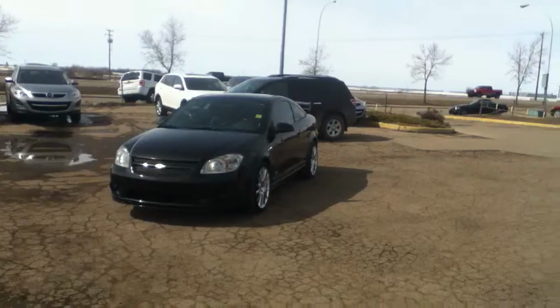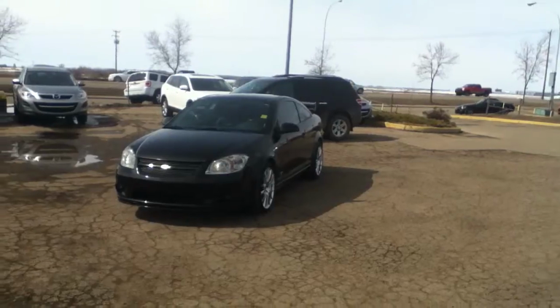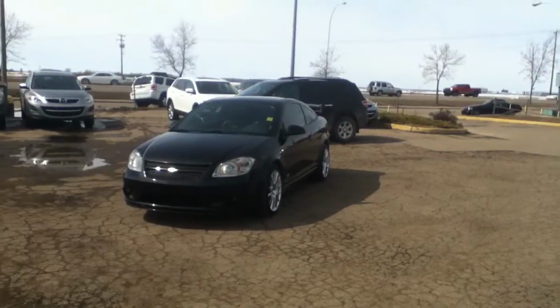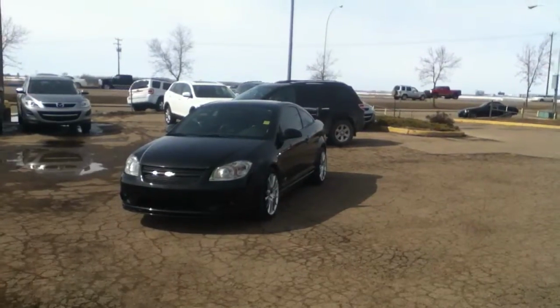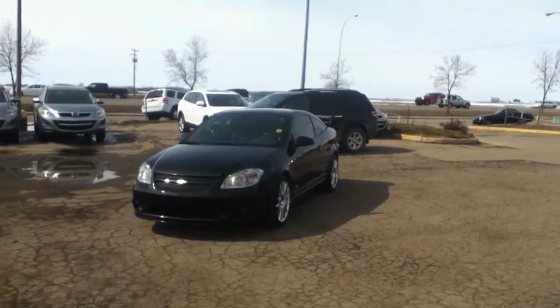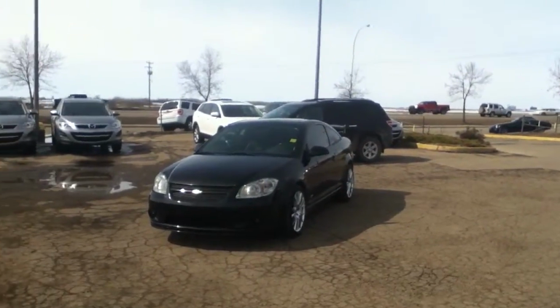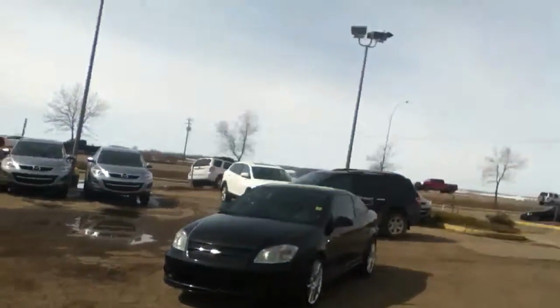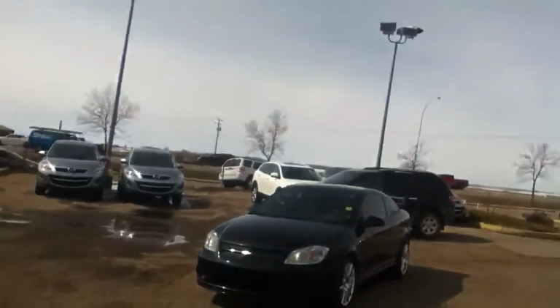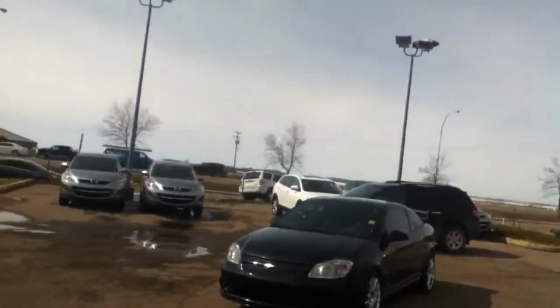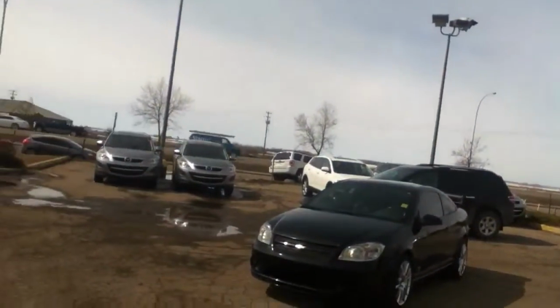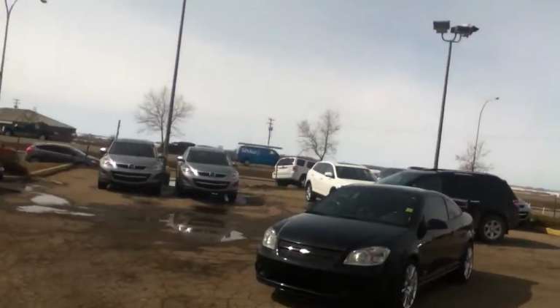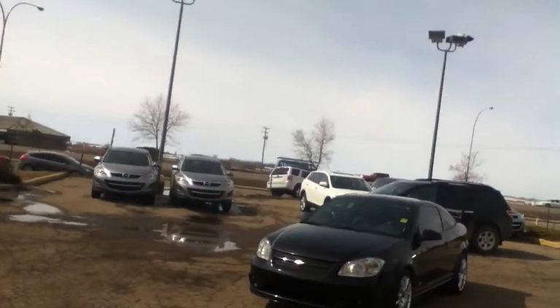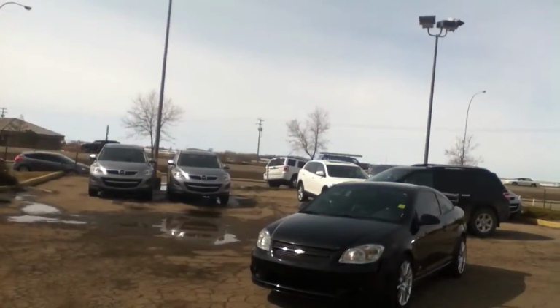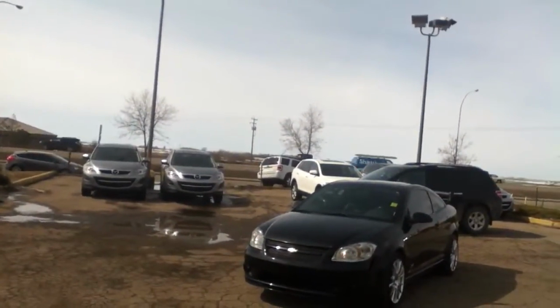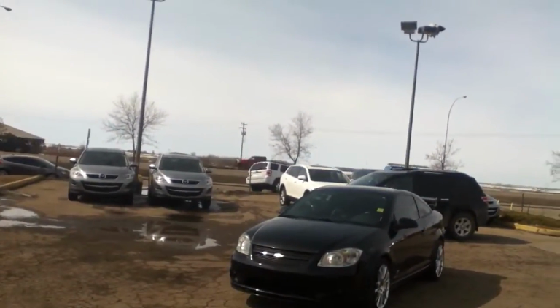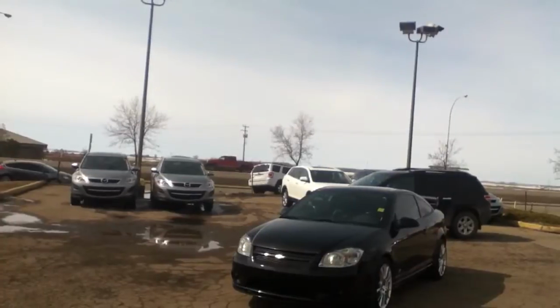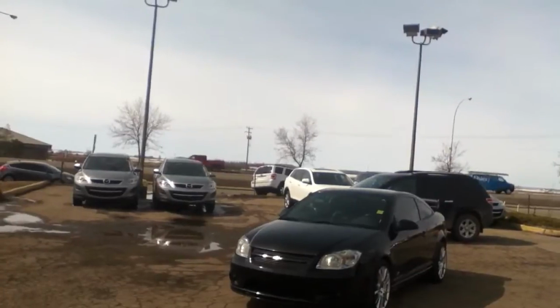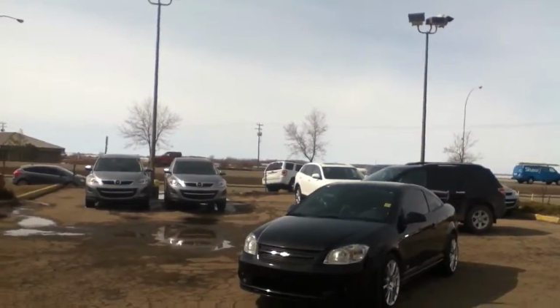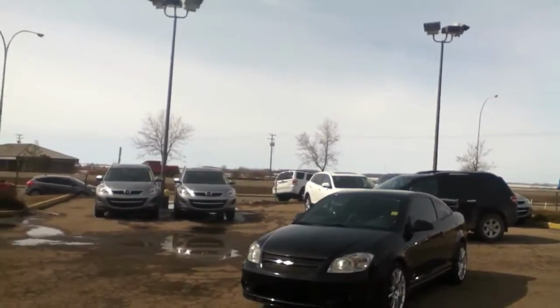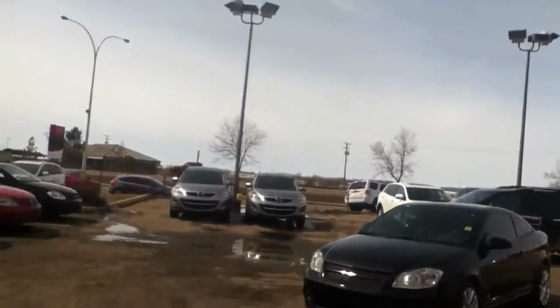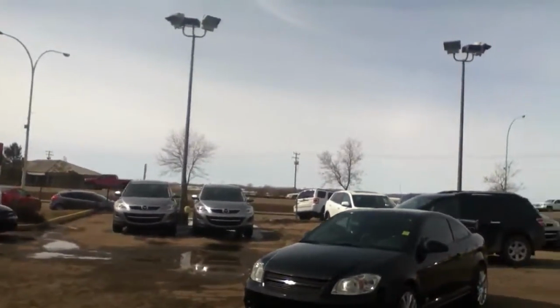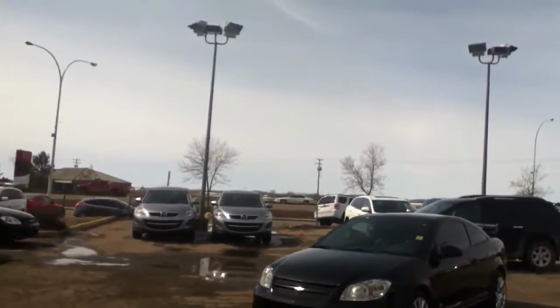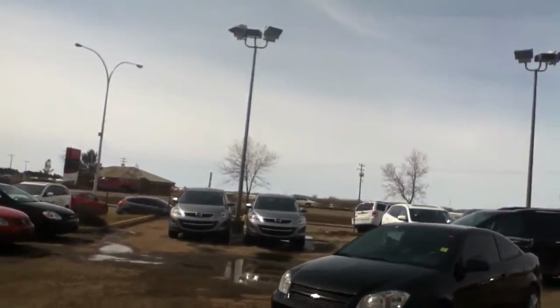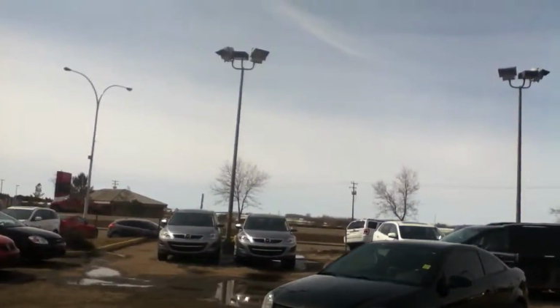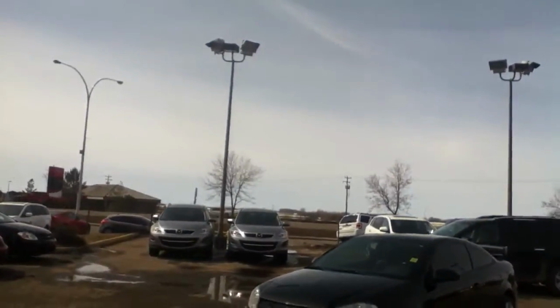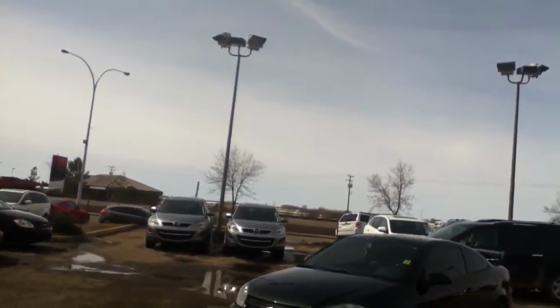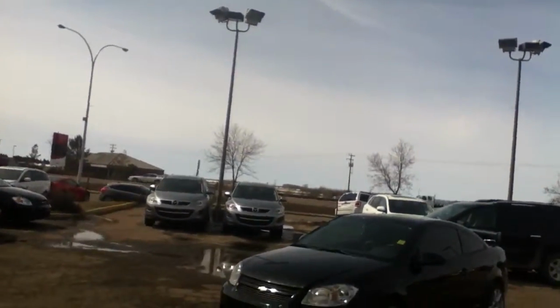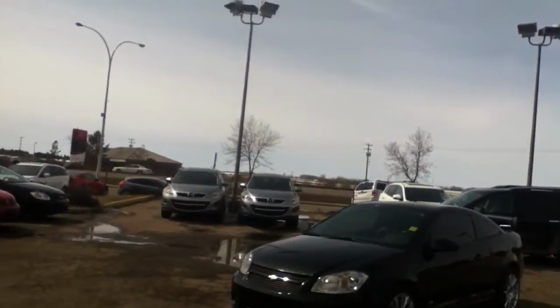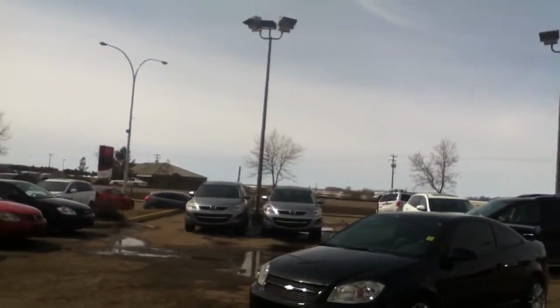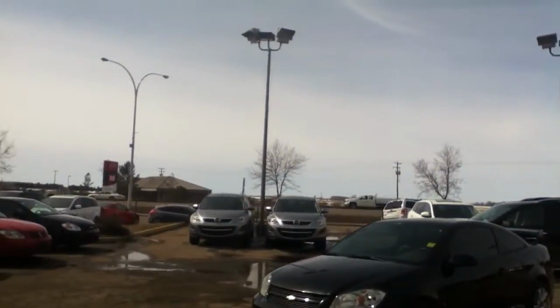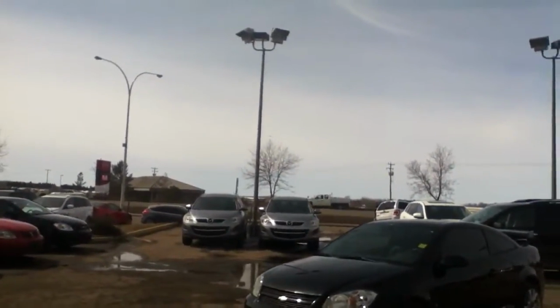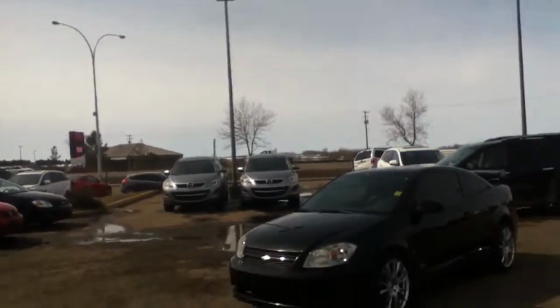Good afternoon Mitchell, it's Rob Walsh from LA Mazda. I'm just going to do a quick video walk around of this new 2006 Cobalt SS Supercharged that we took in on trade that may pique your interest.